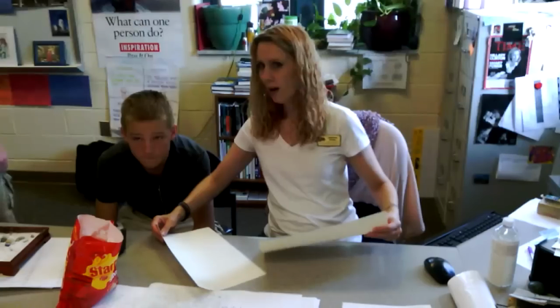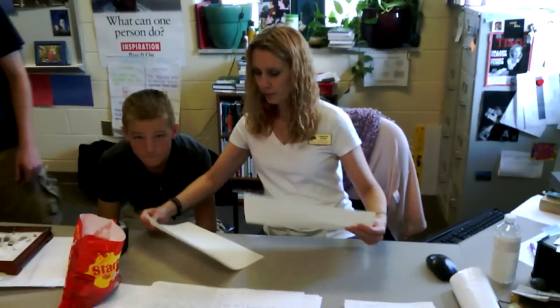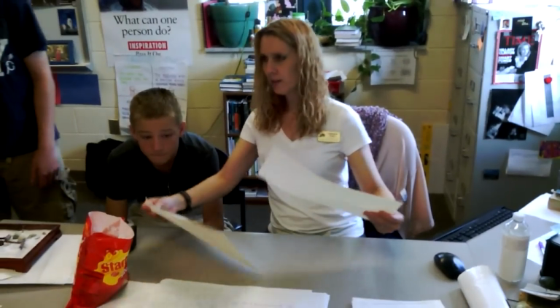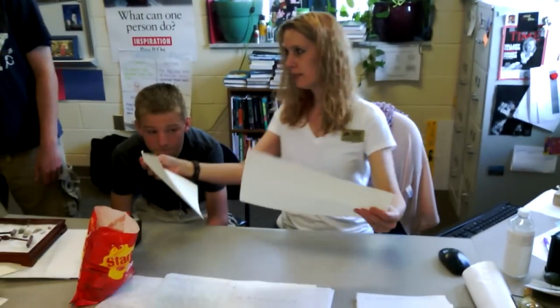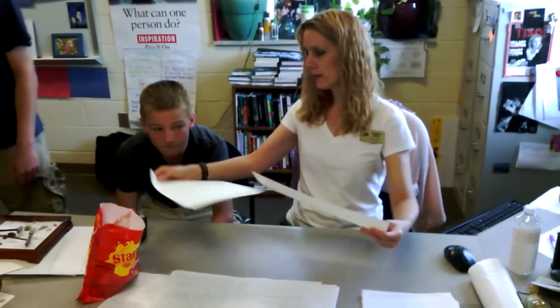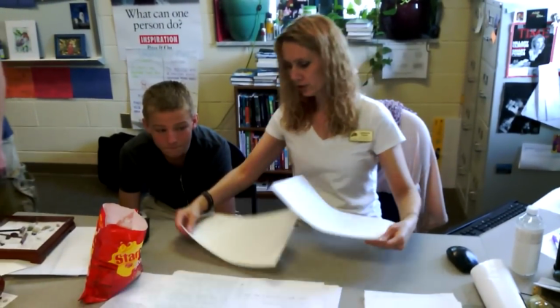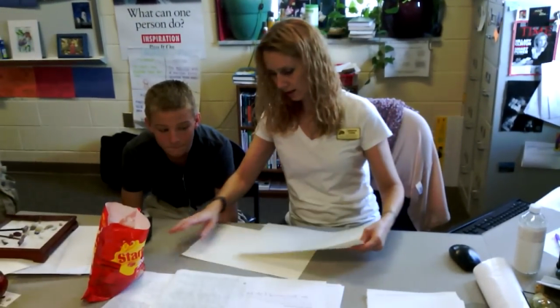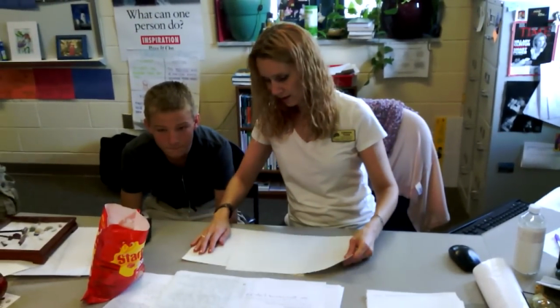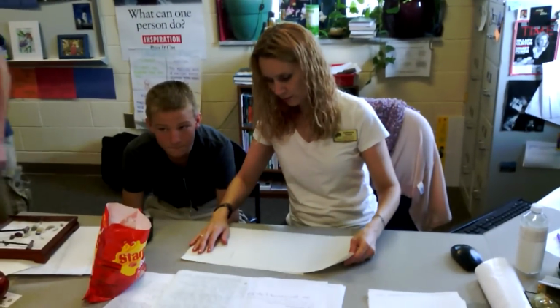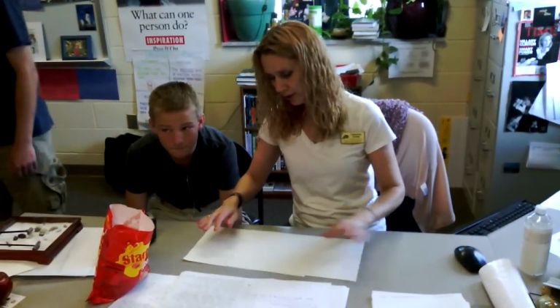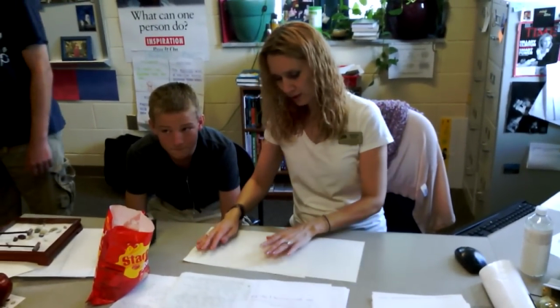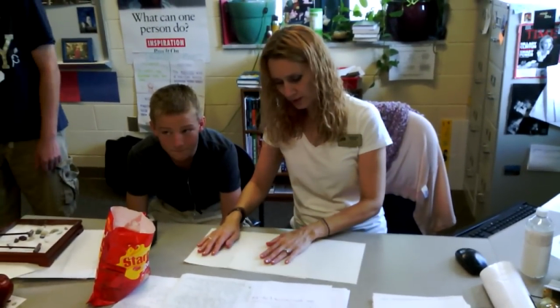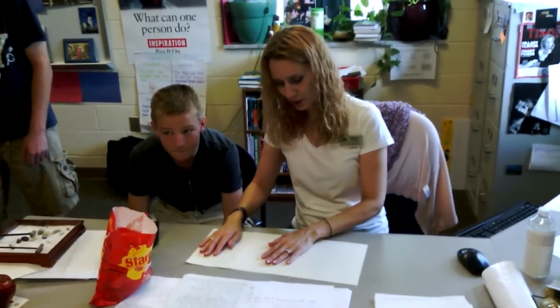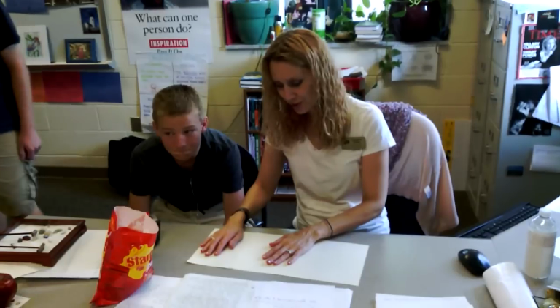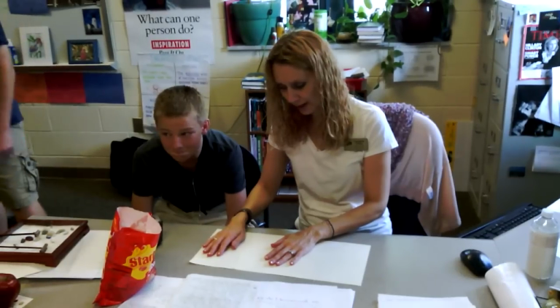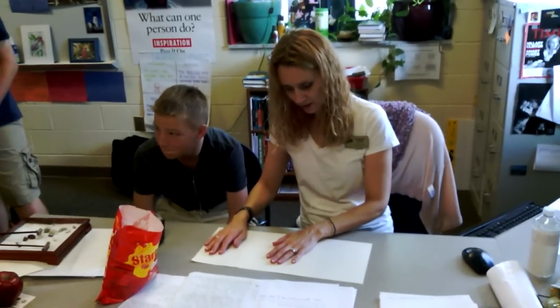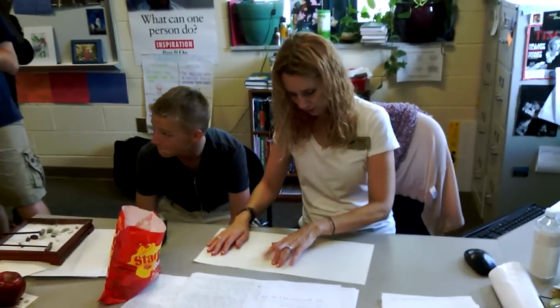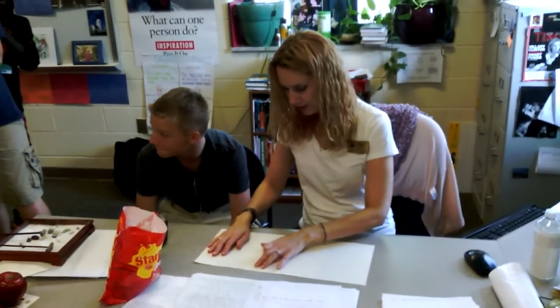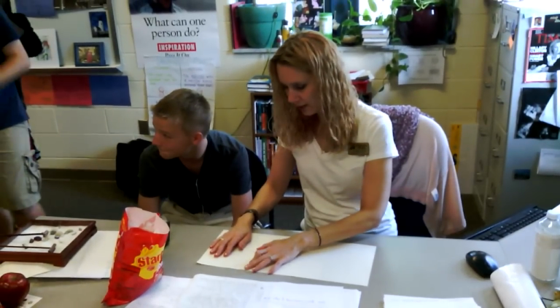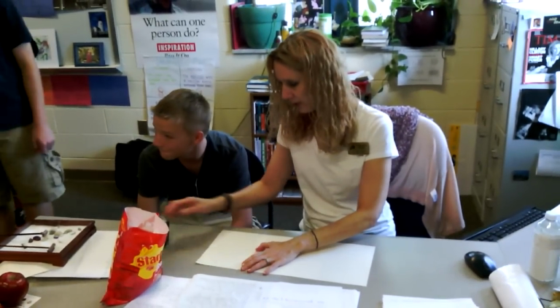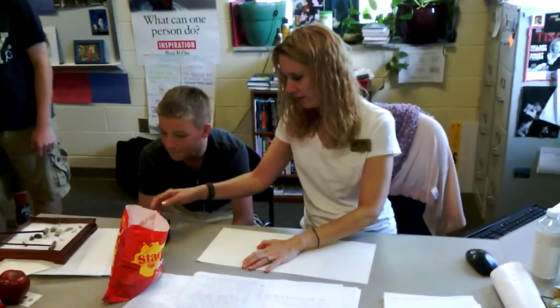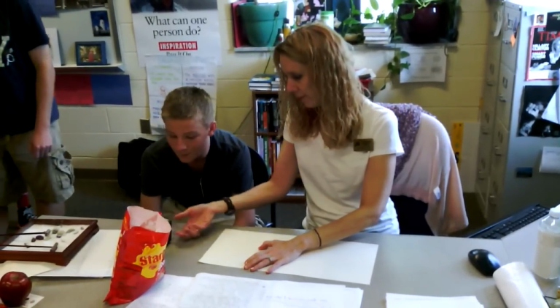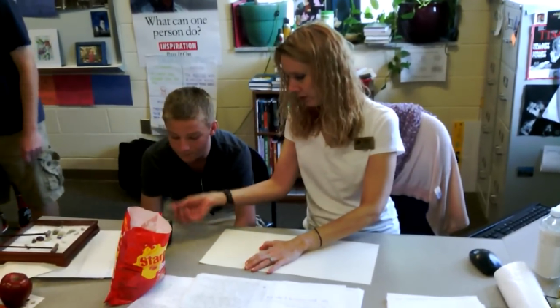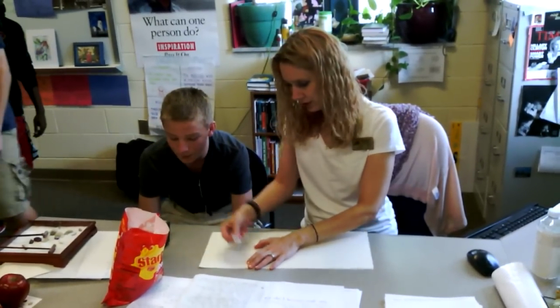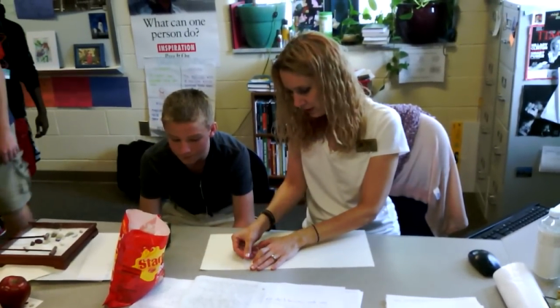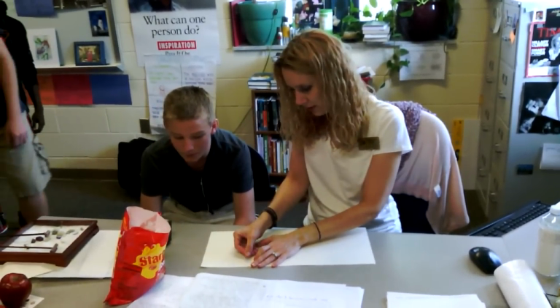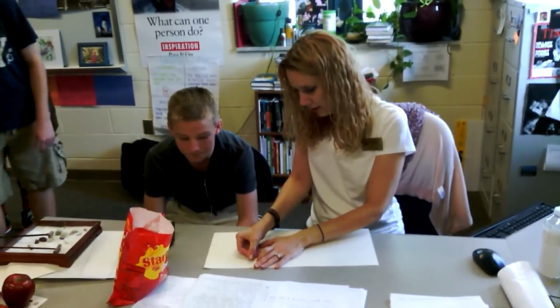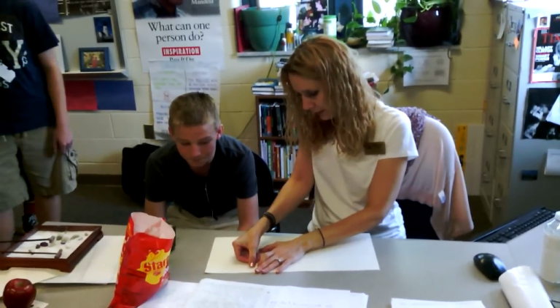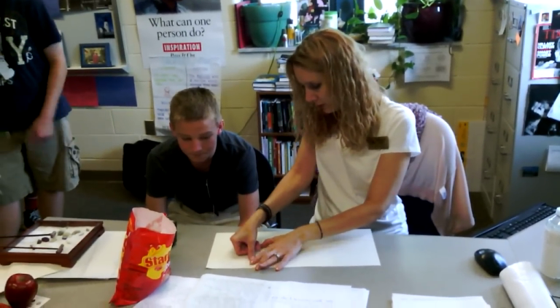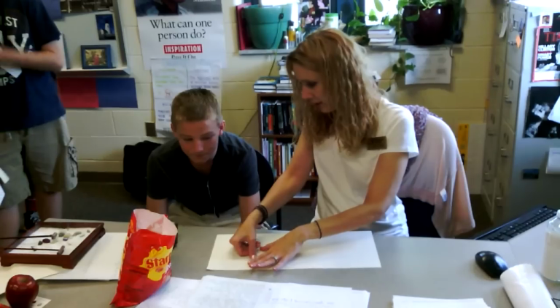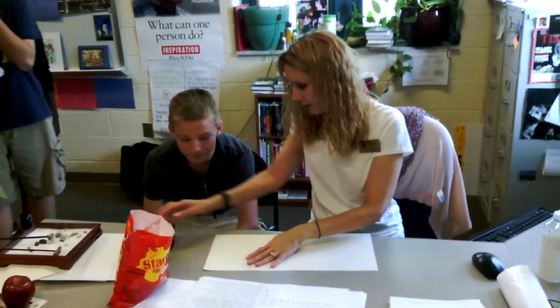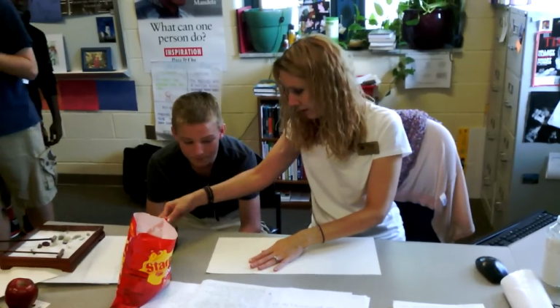Hi, Brandon. Let's make a book jacket. First, we take two of my $13 ream of paper sheets. I spent $13 on it.